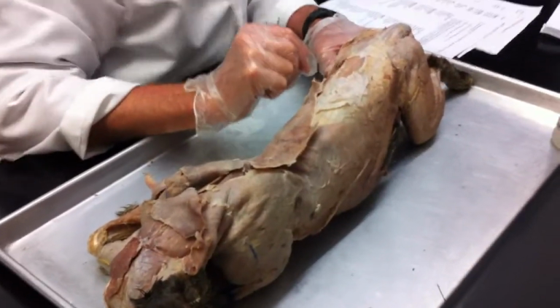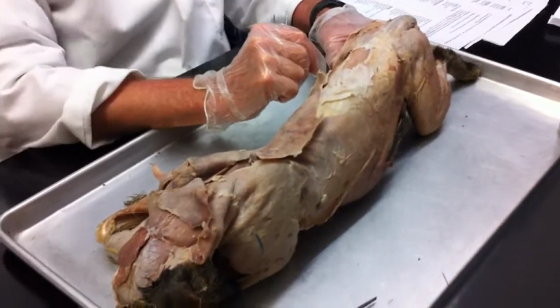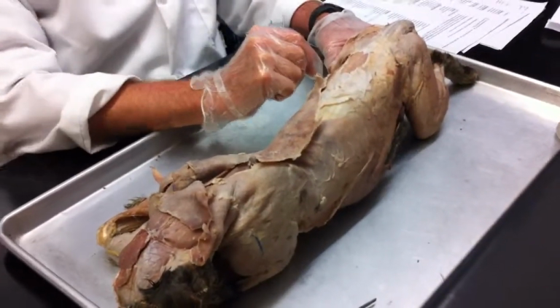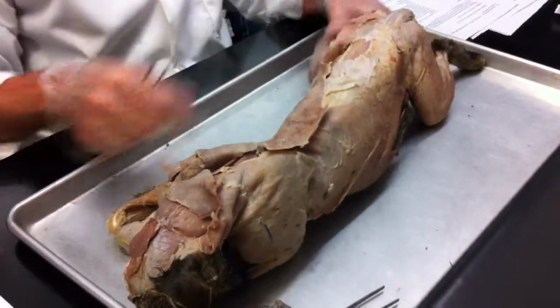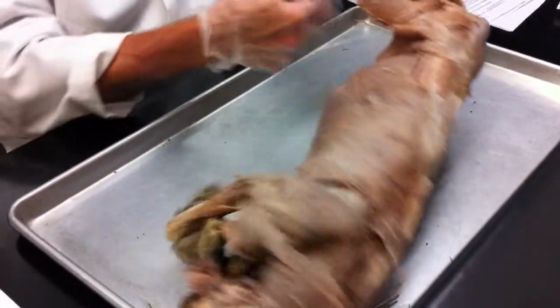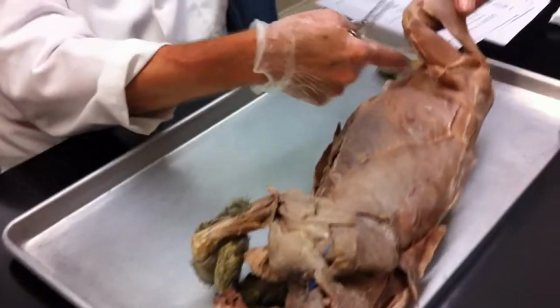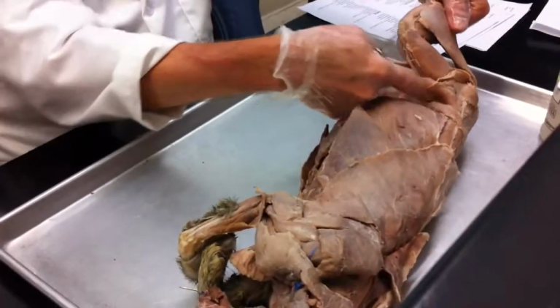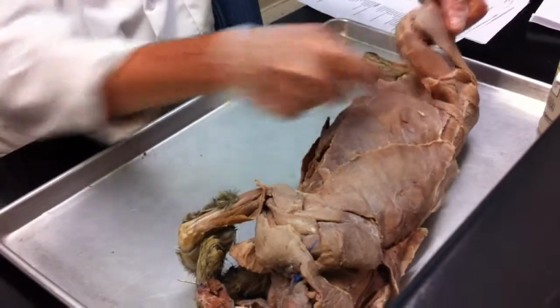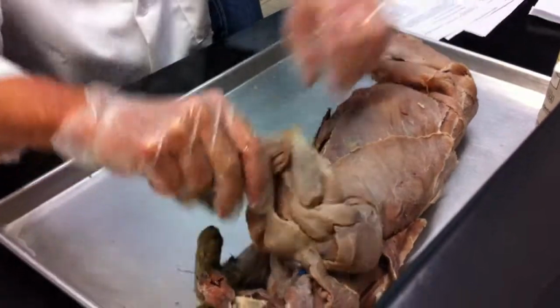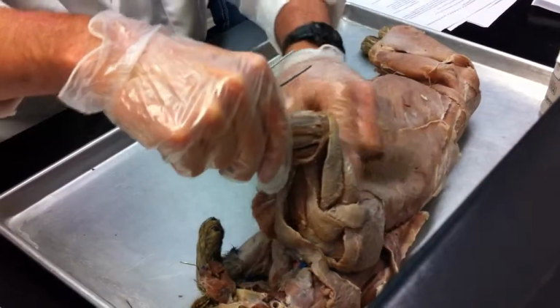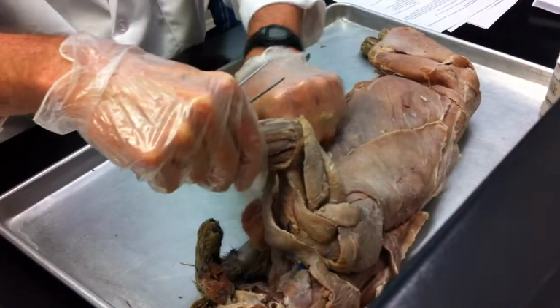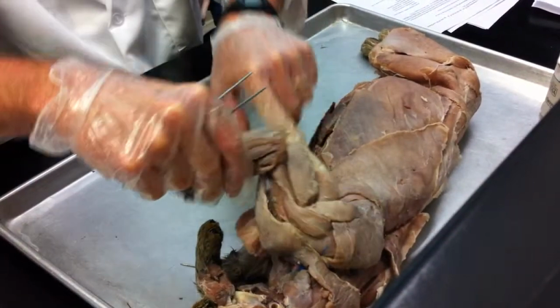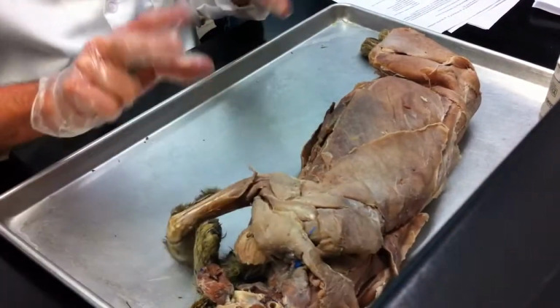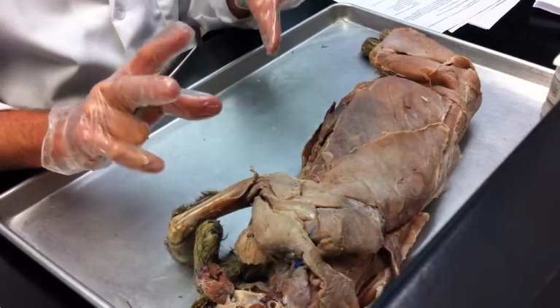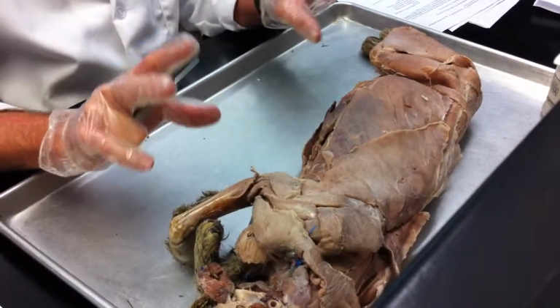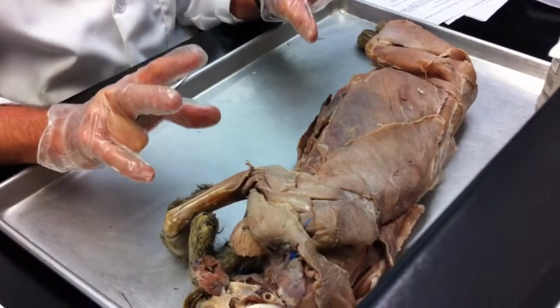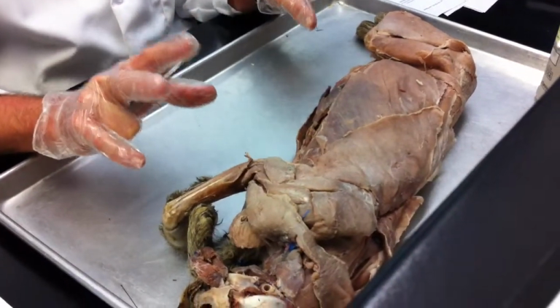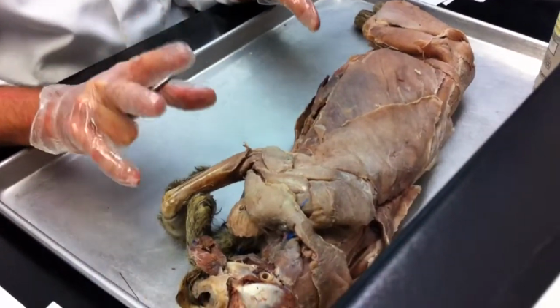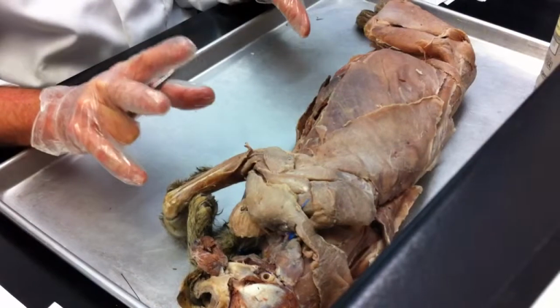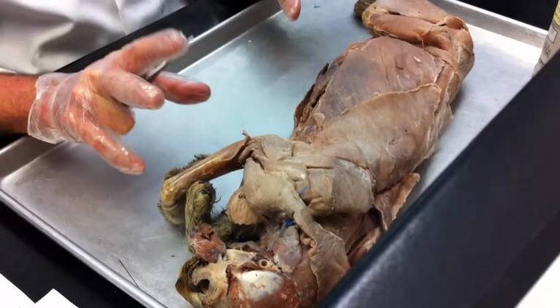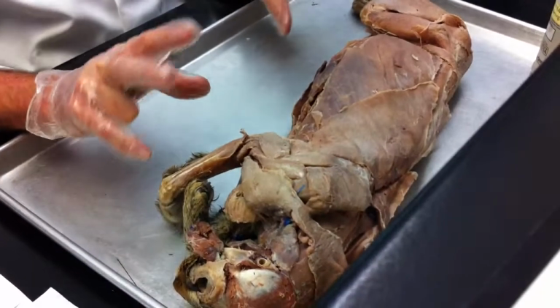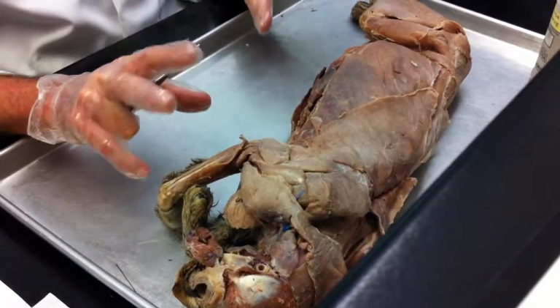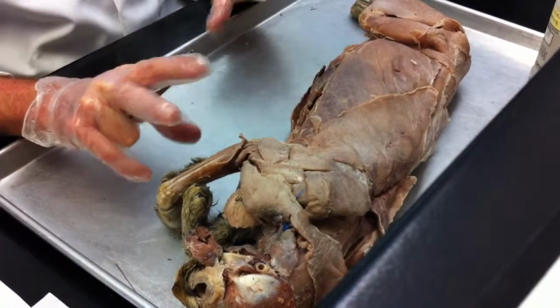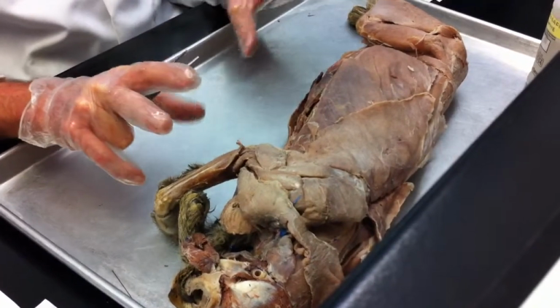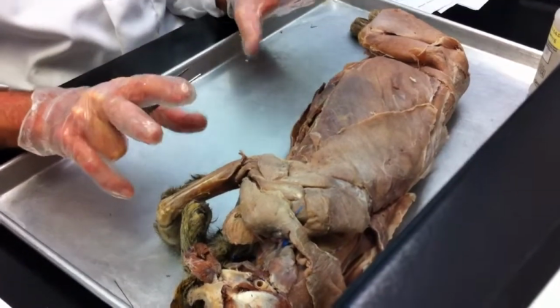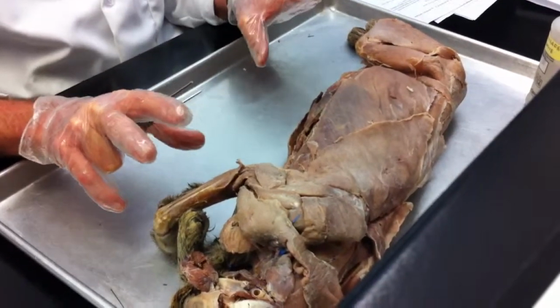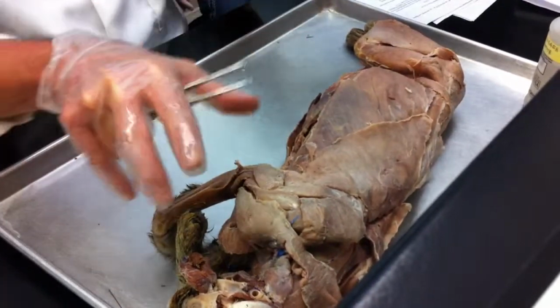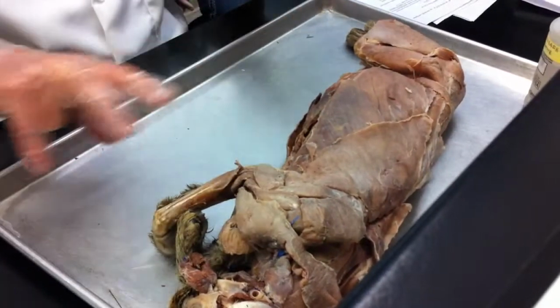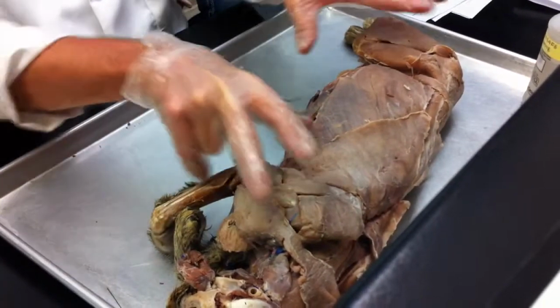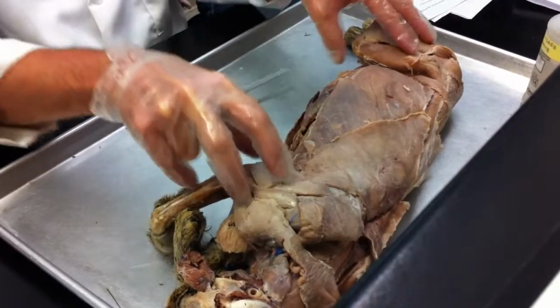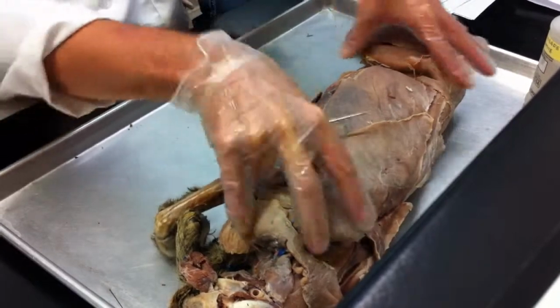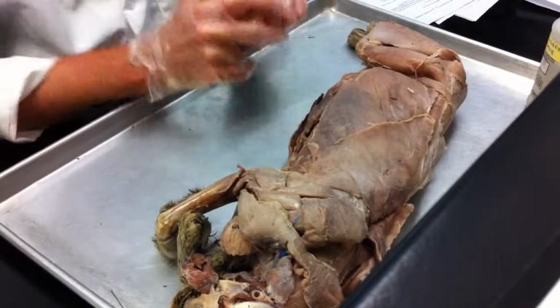Axillary region, inguinal region — inguinal region in here, axillary region in here. These are important, and more important actually when we get into looking at some of the circulatory system and nerves, because of the attachment of the limbs to the trunk.